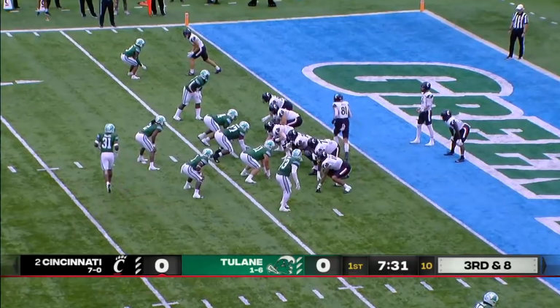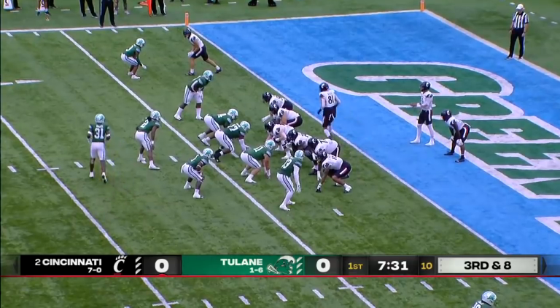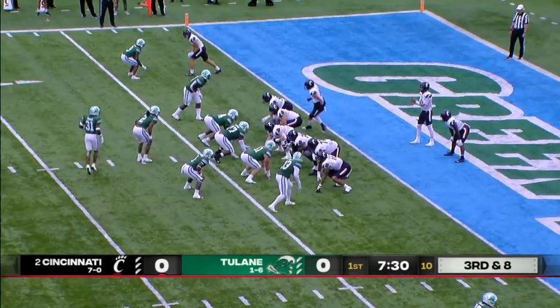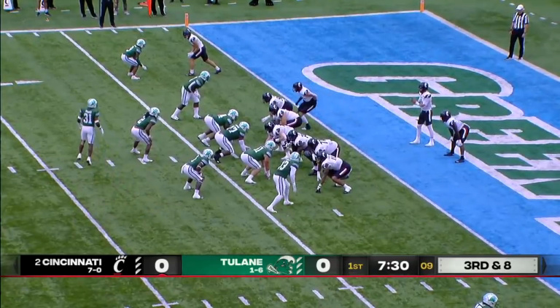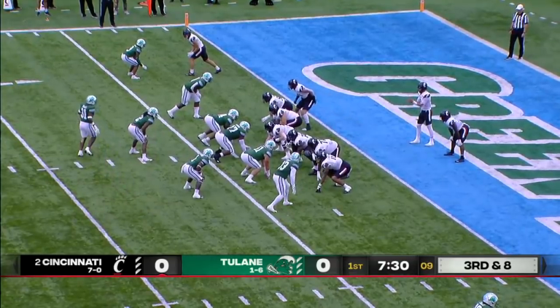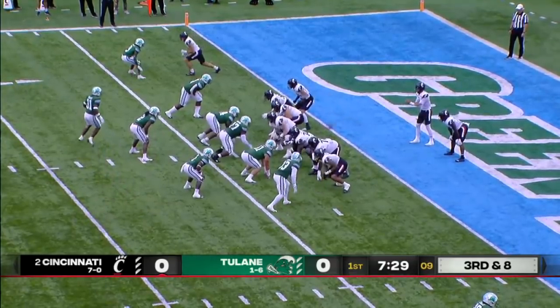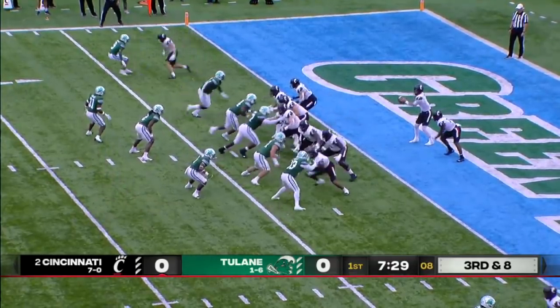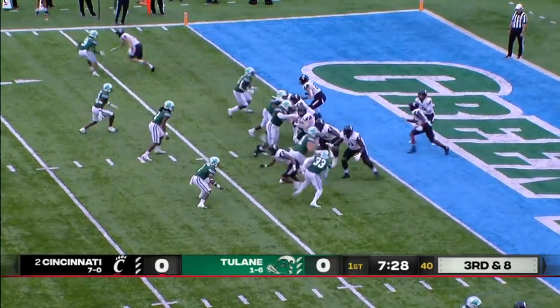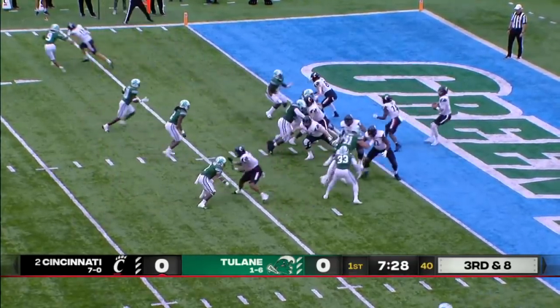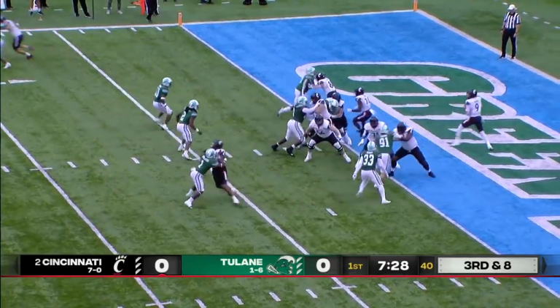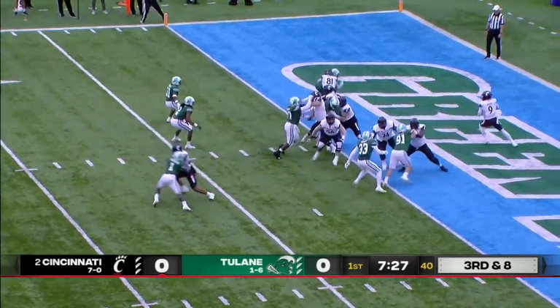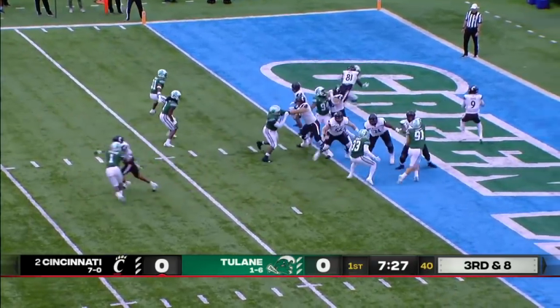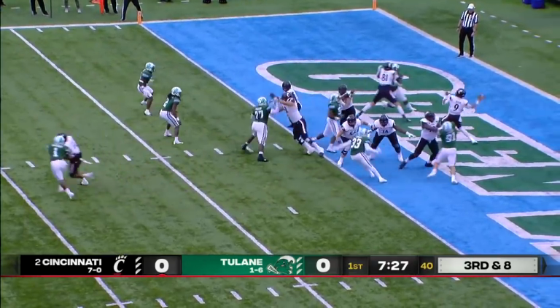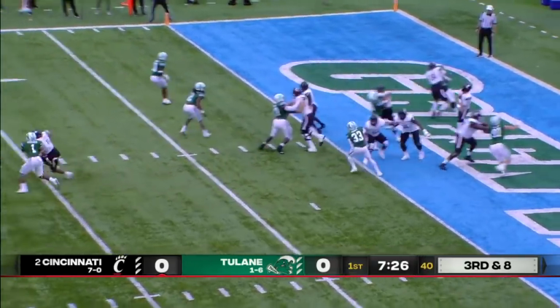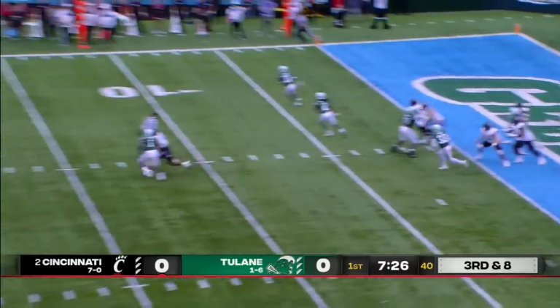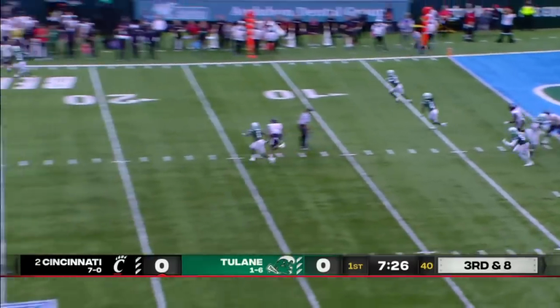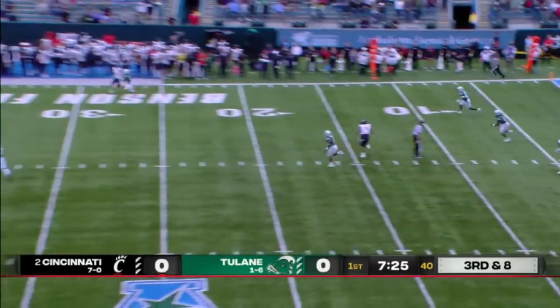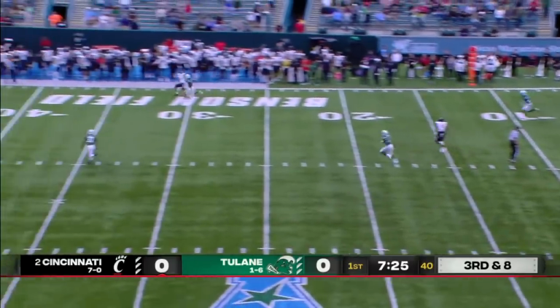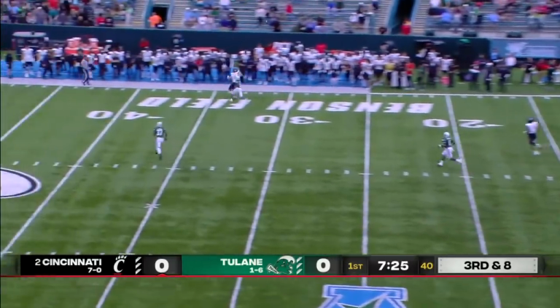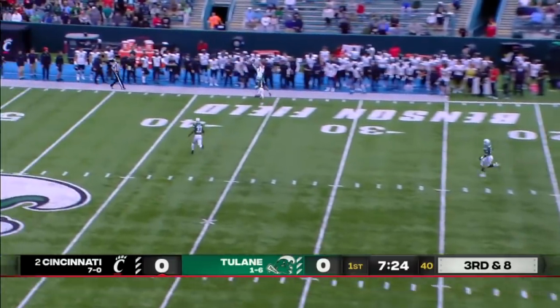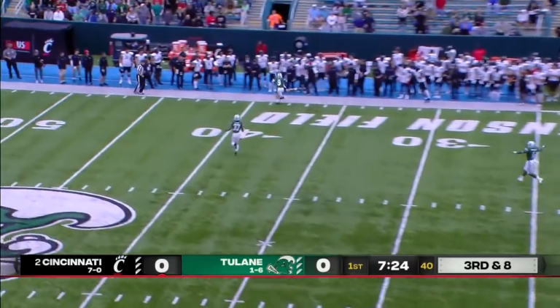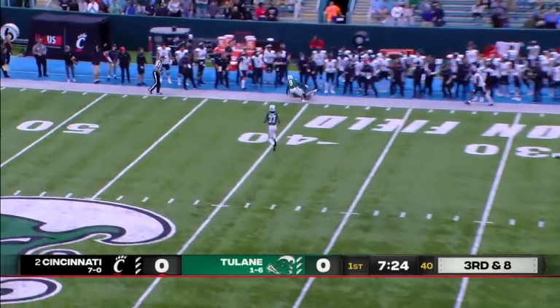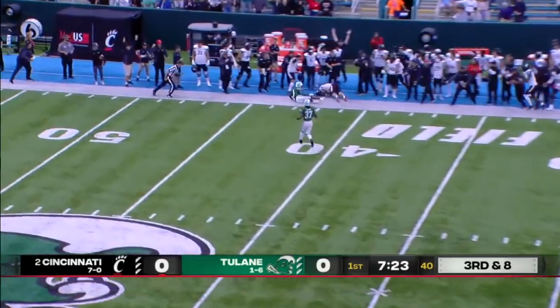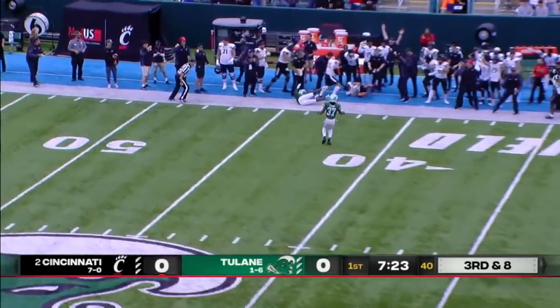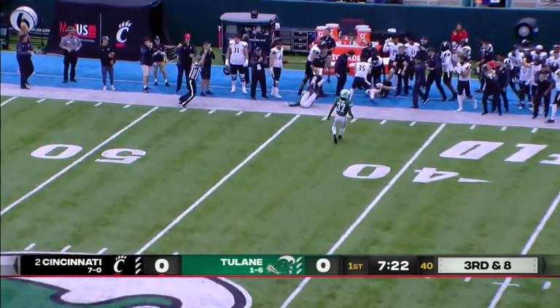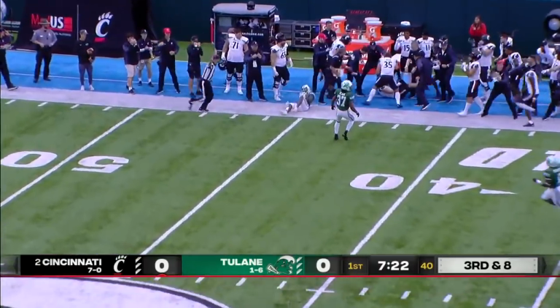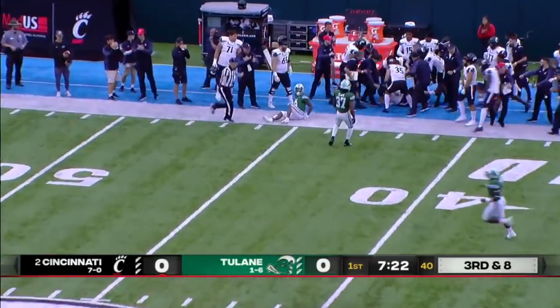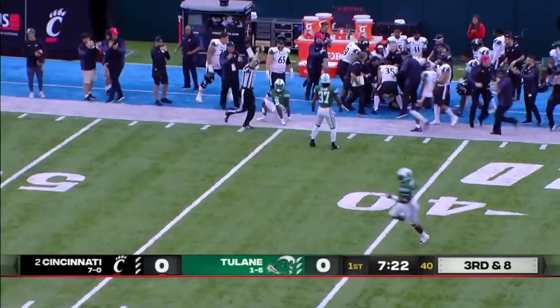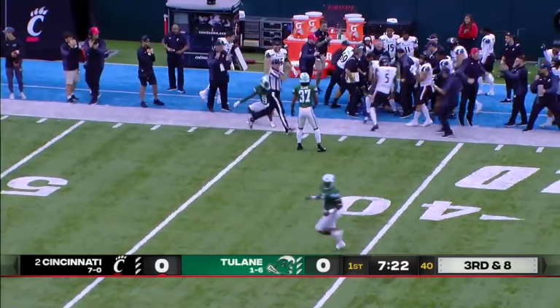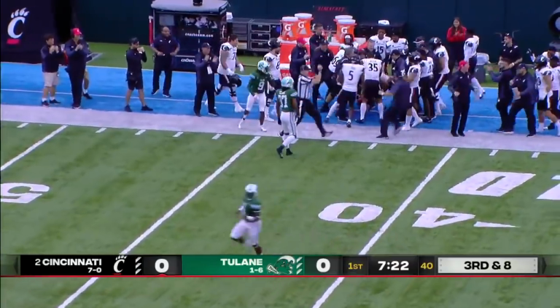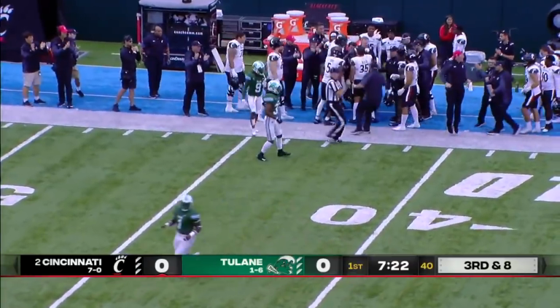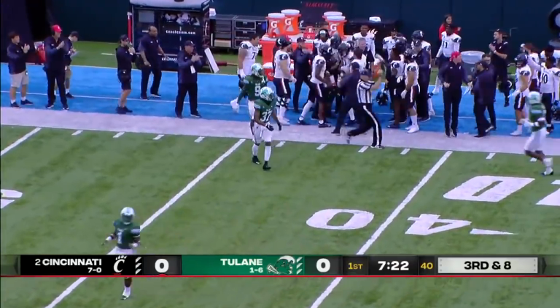He's matched up on Jalen Monroe, the top cover corner for Tulane. Ritter from his own end zone, looking long for Pierce, who reaches up, makes the catch, and stays inbounds.